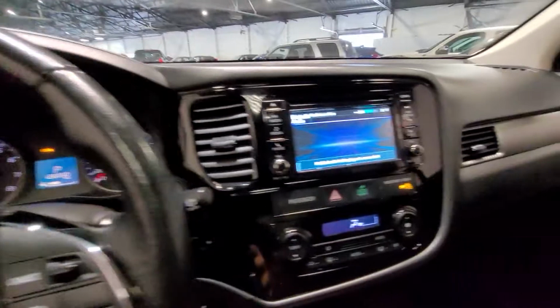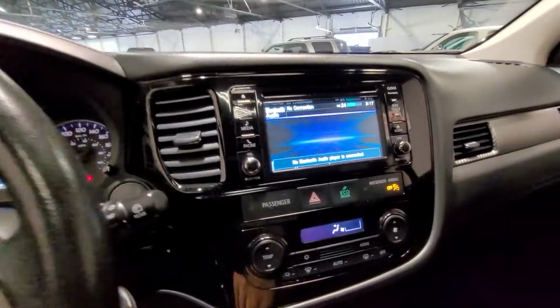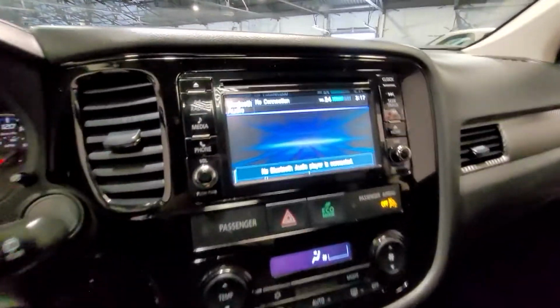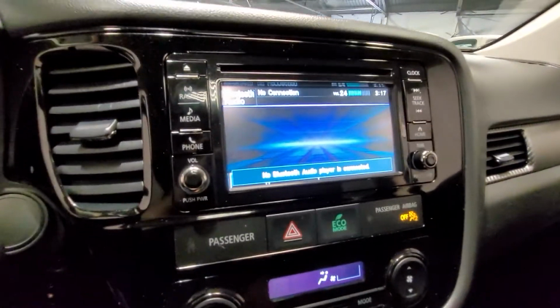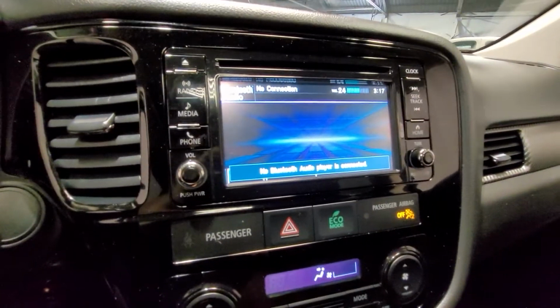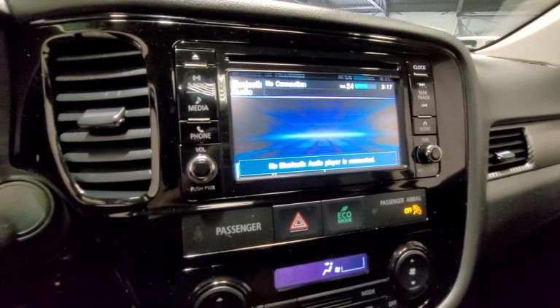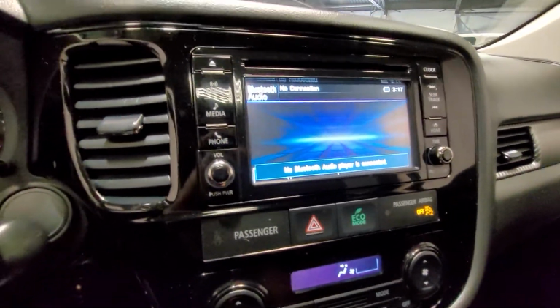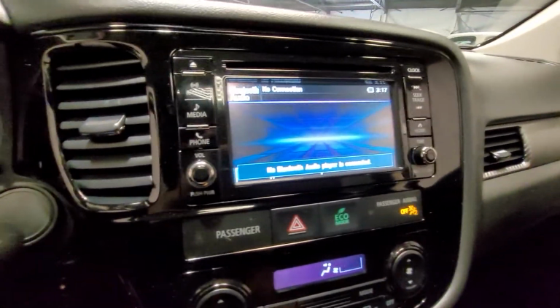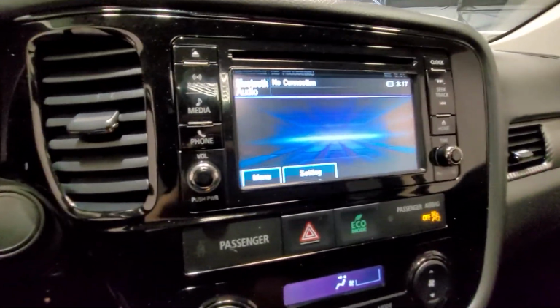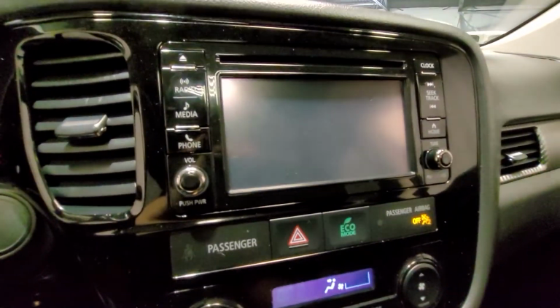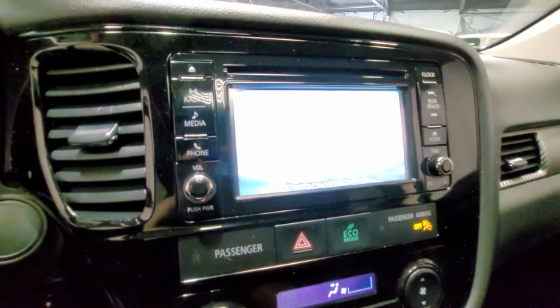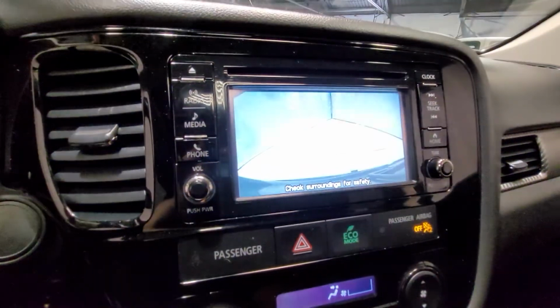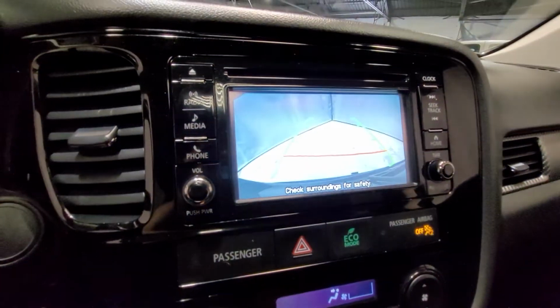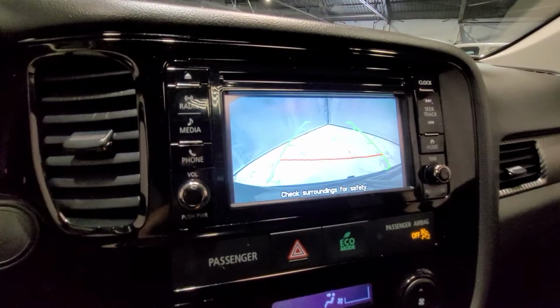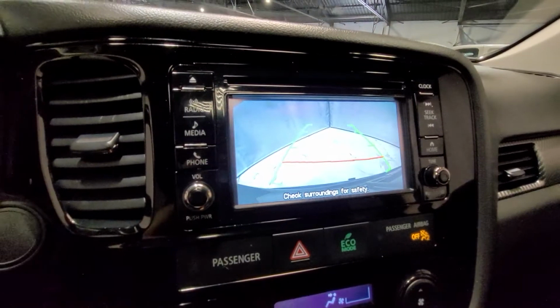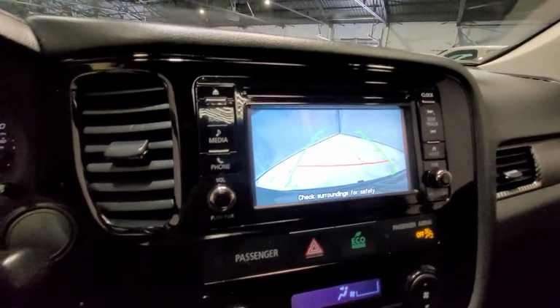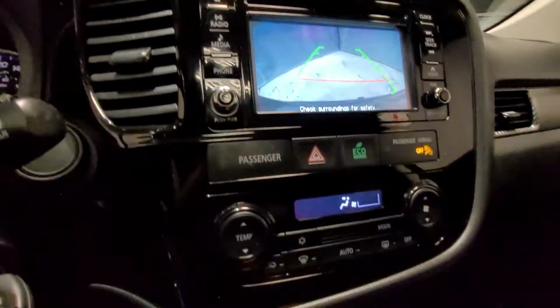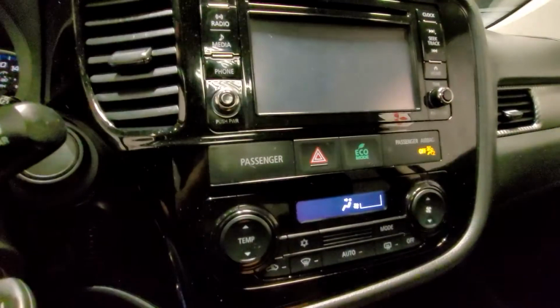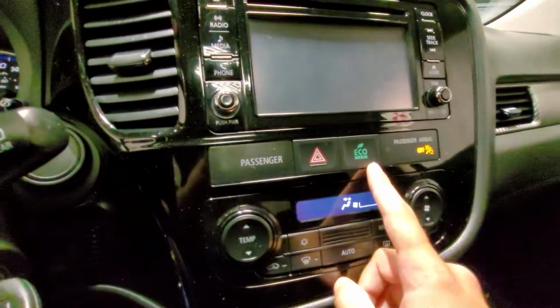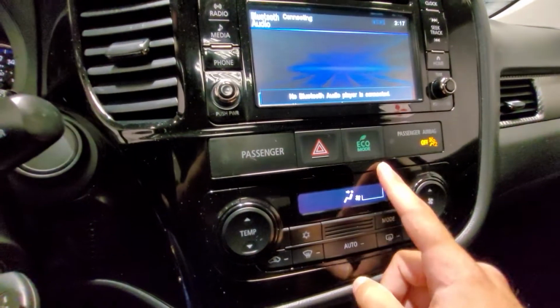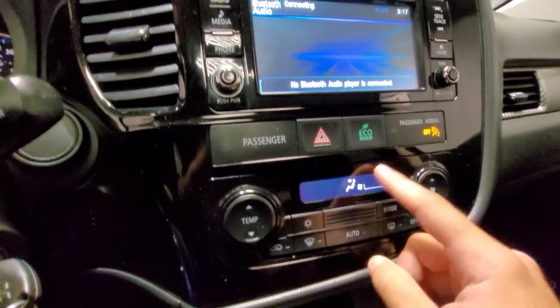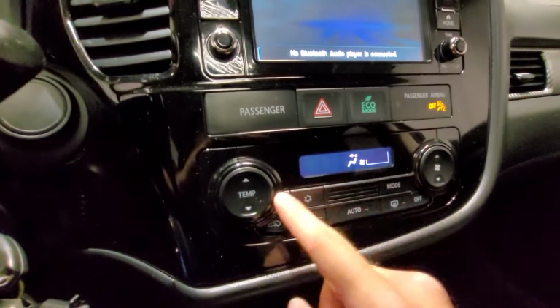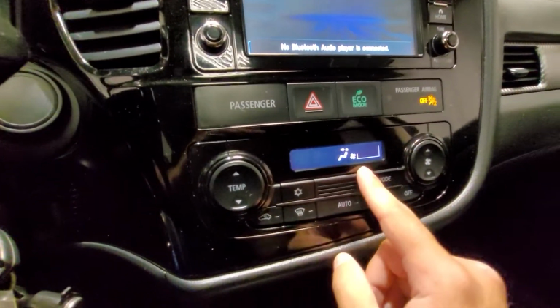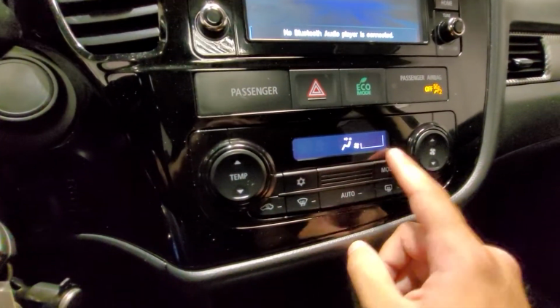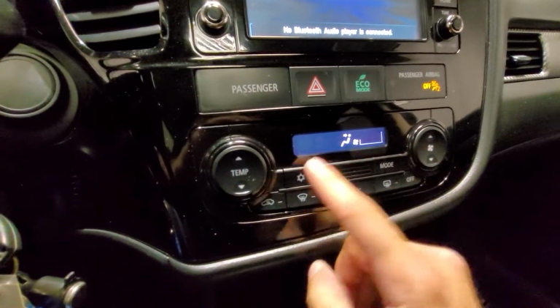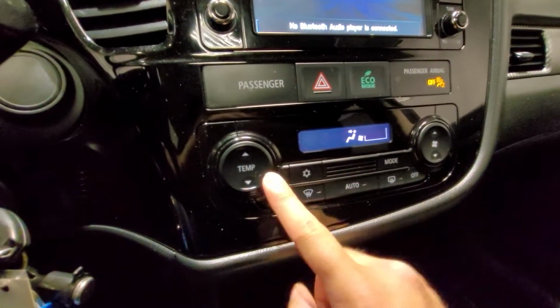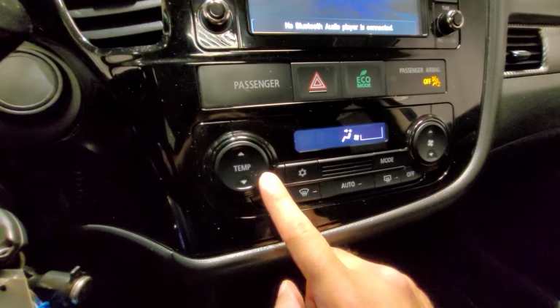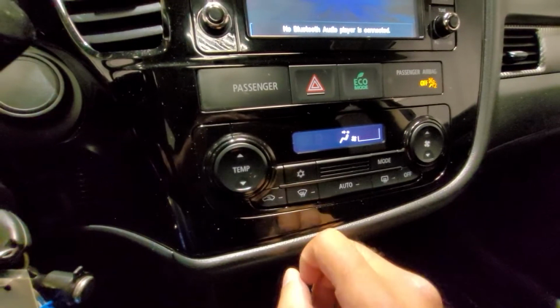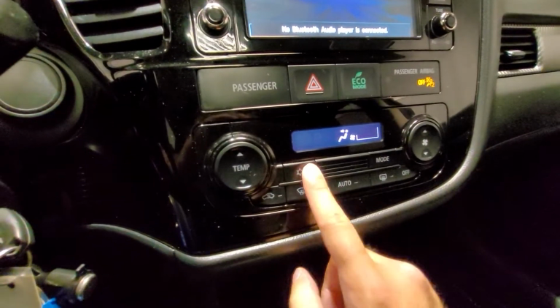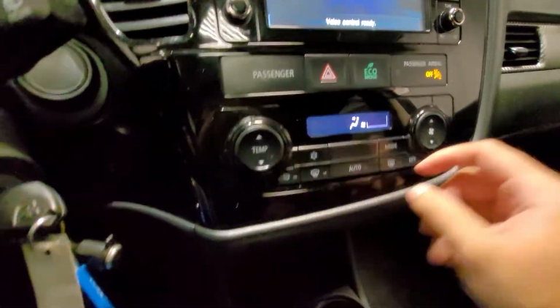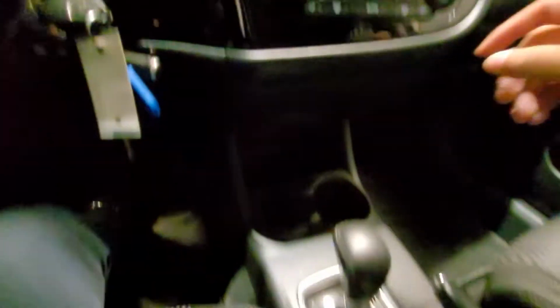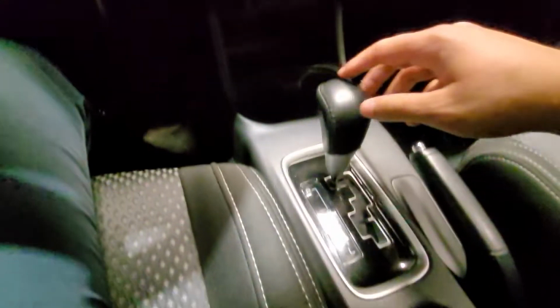Moving to the center, you do have a touch screen for your Bluetooth media as well as your backup camera. Below that, your eco mode to get better fuel economy, climate controls you can adjust right from the buttons here and even turn on and off the air conditioning.